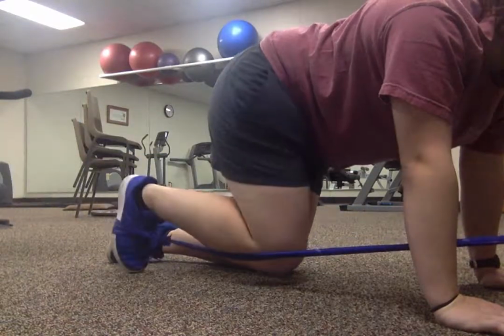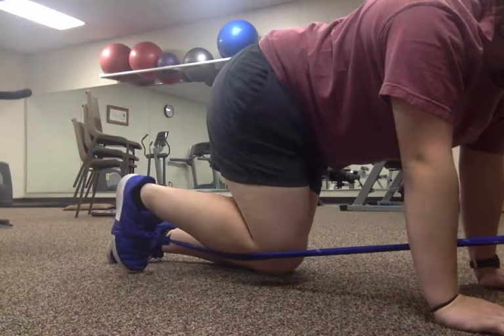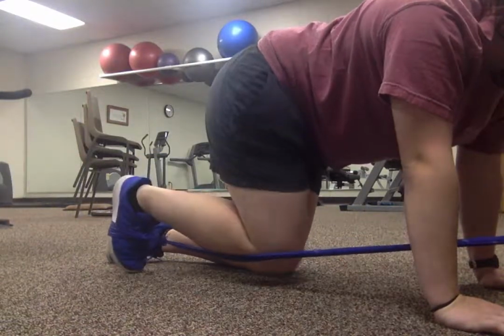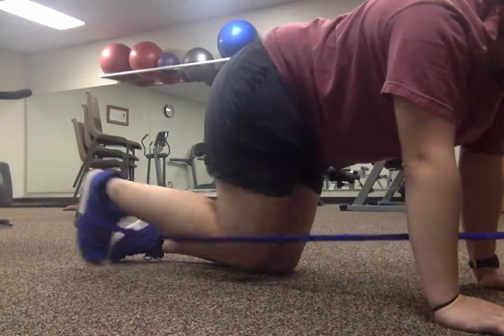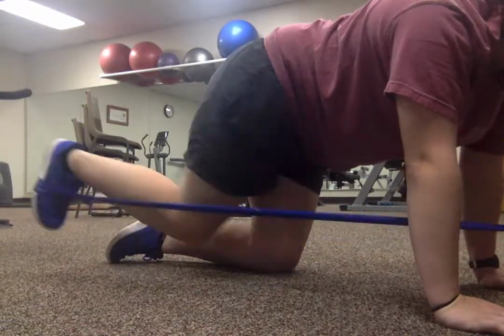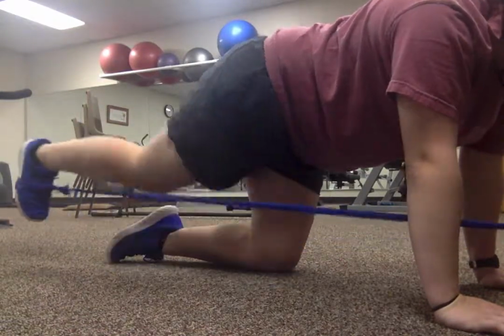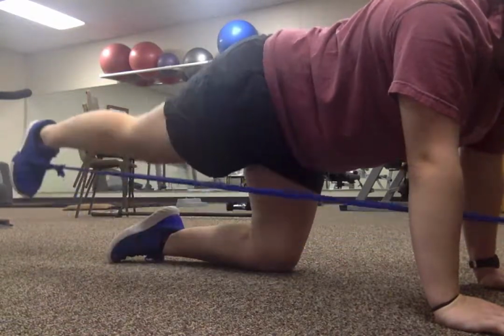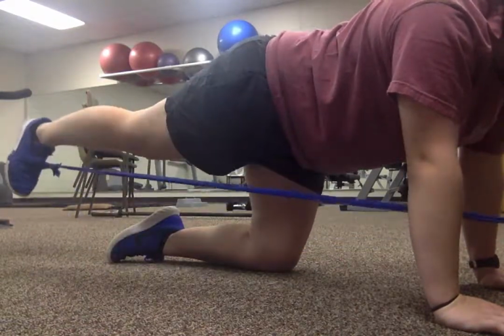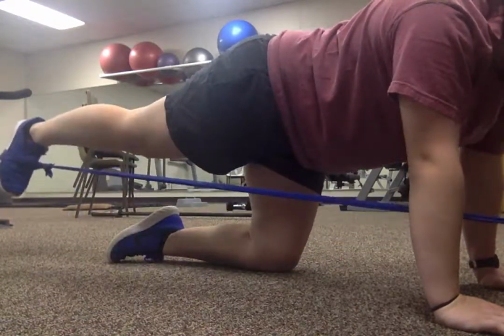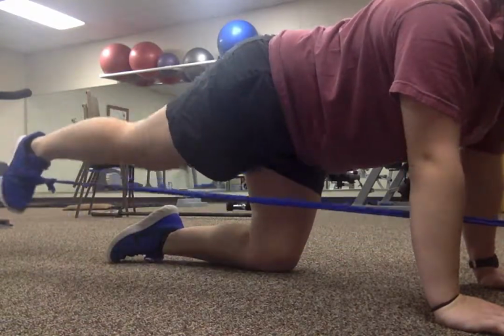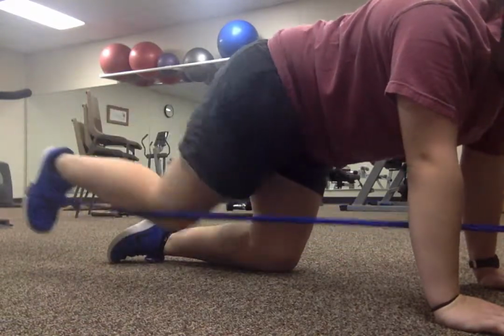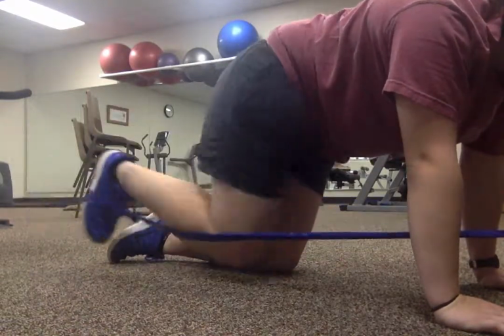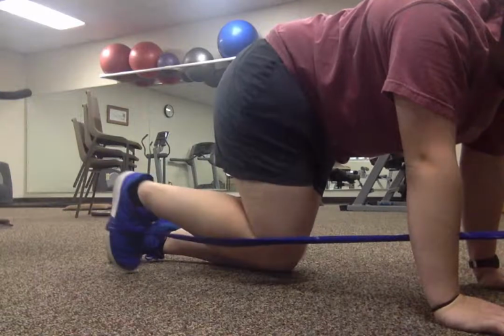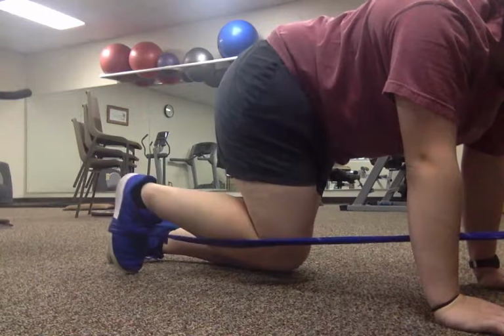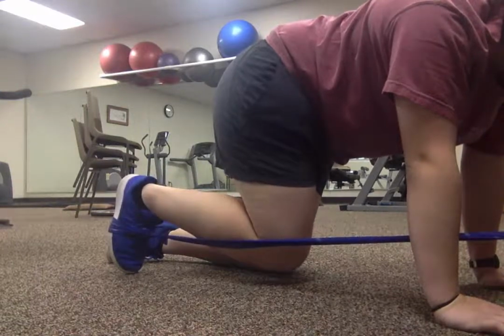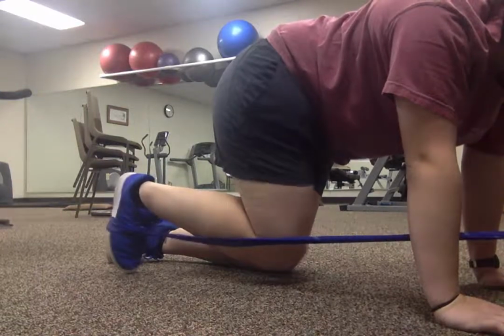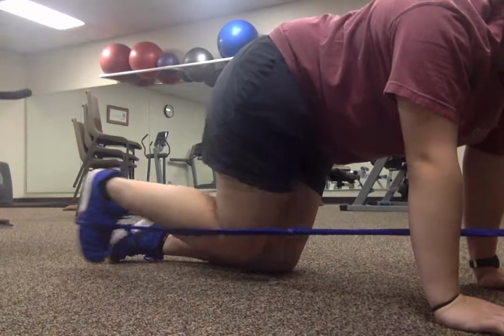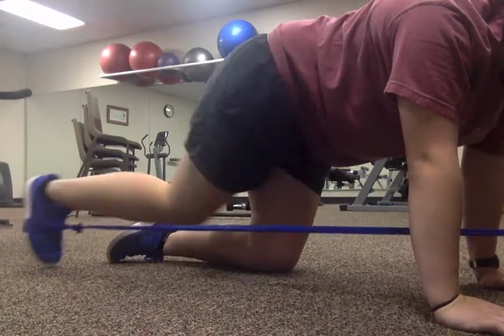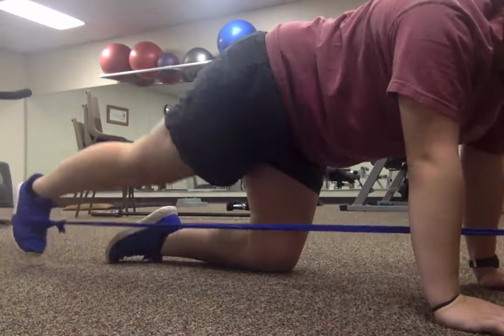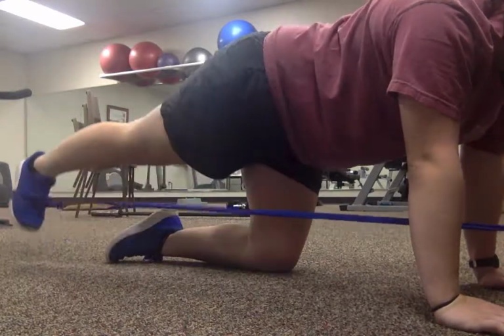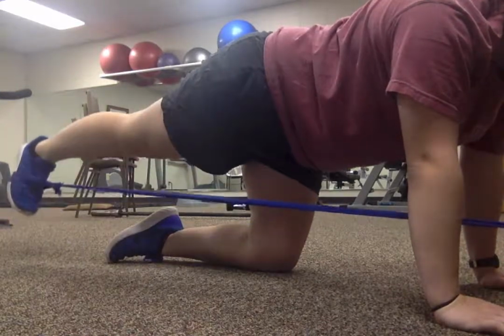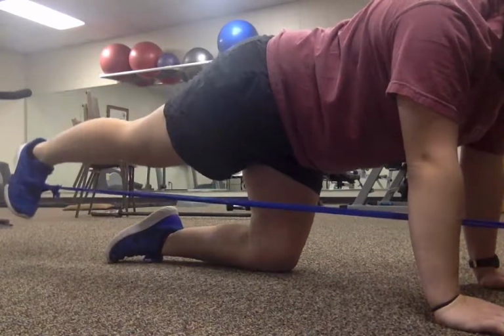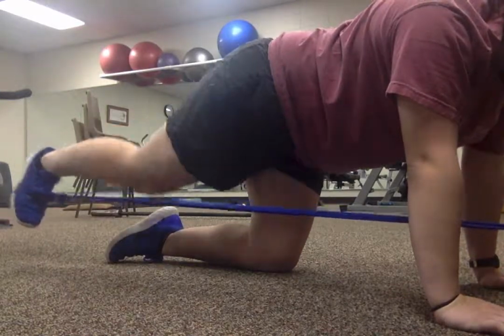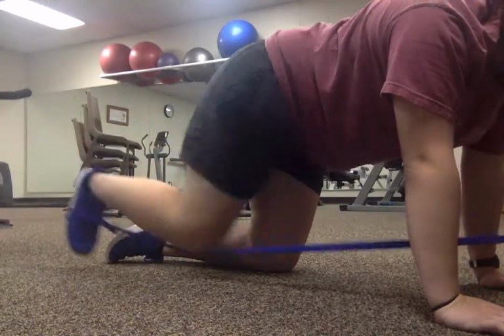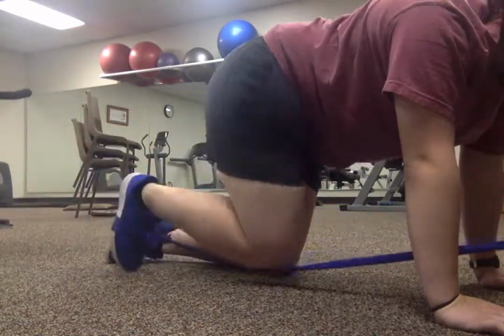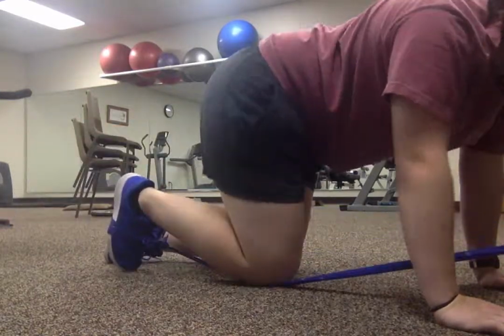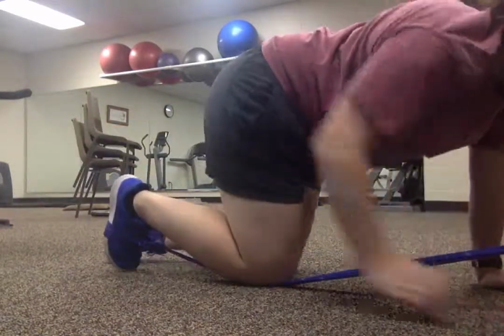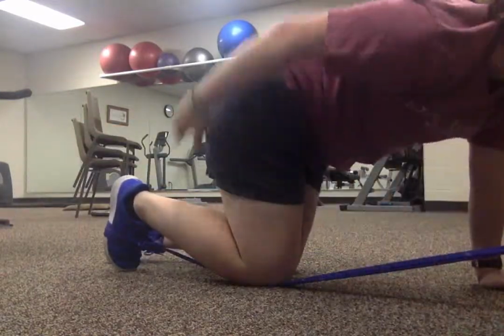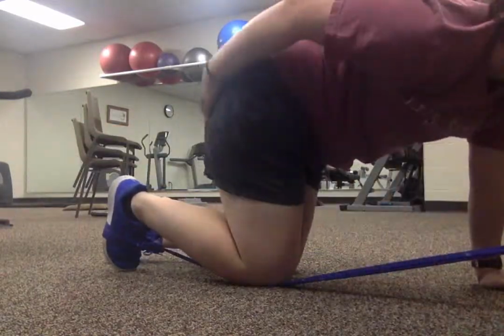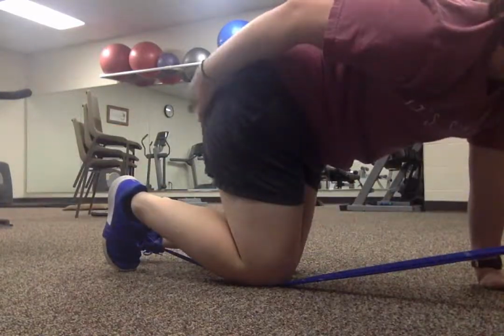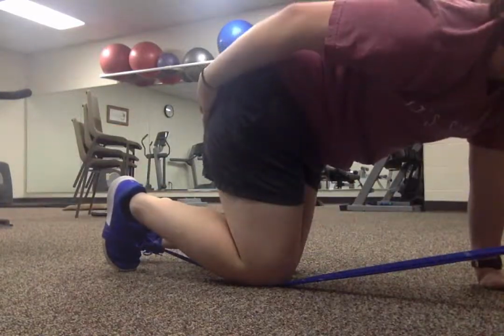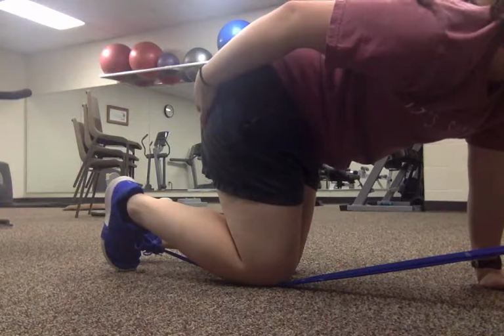Extend and back in, extend and back in. You should be feeling all of this right here.